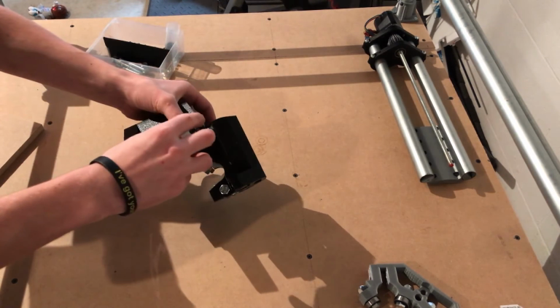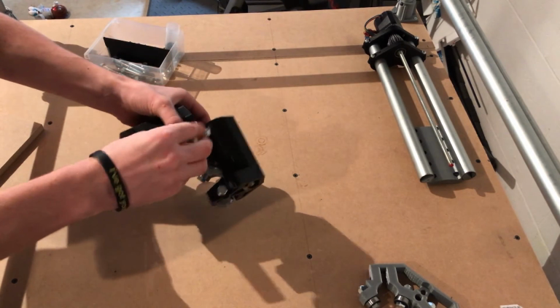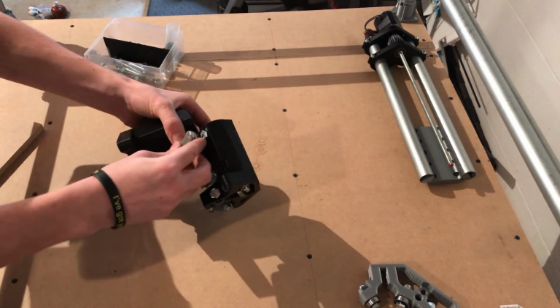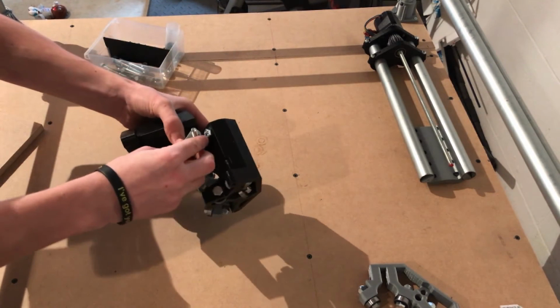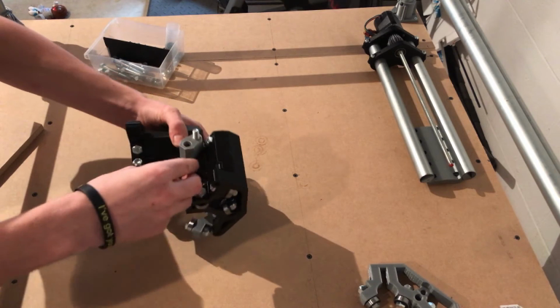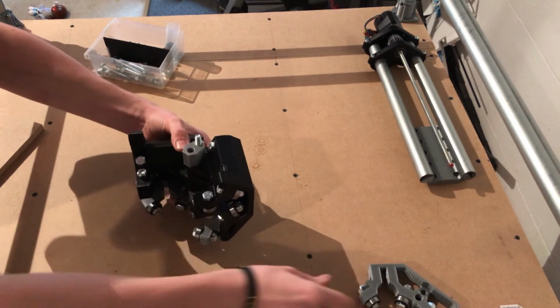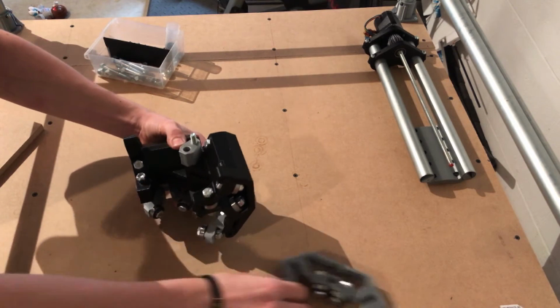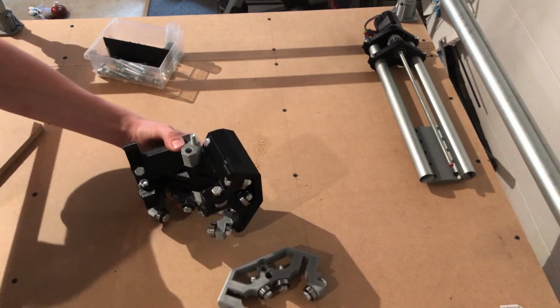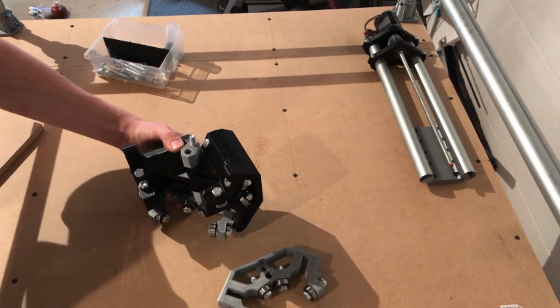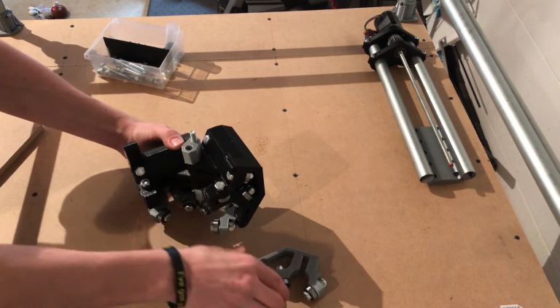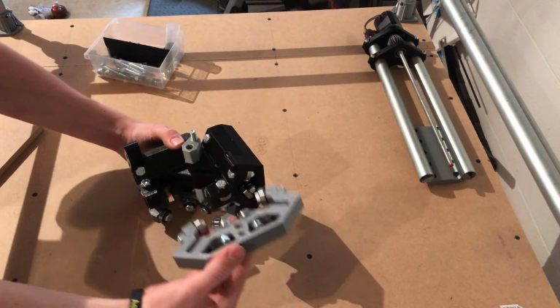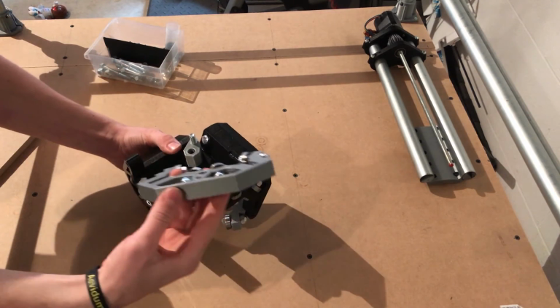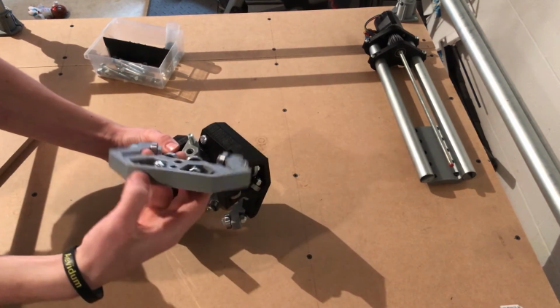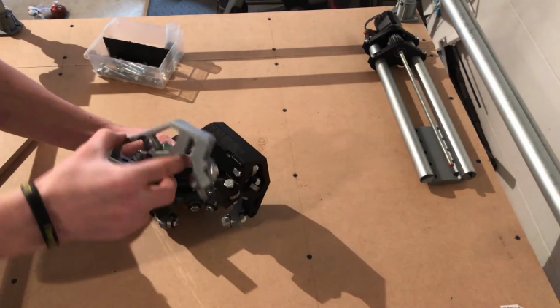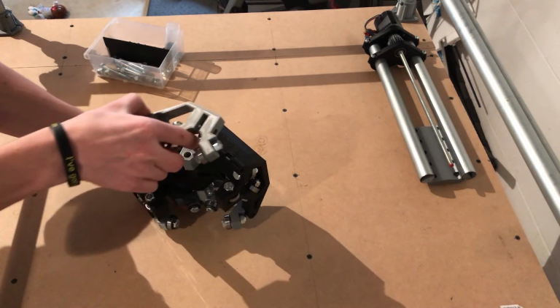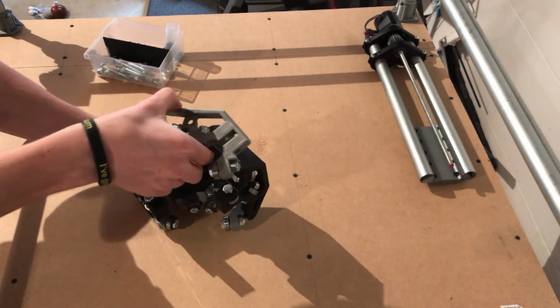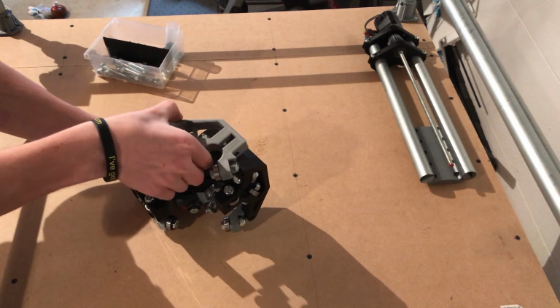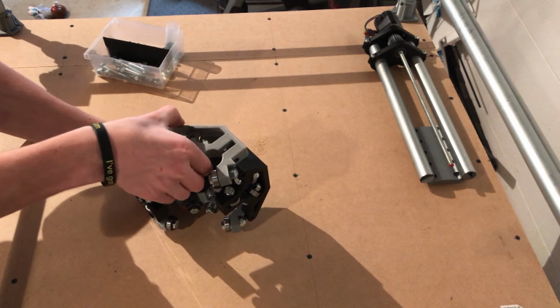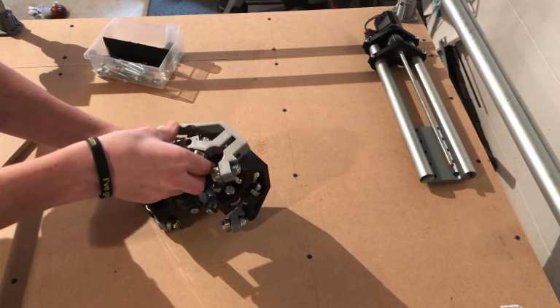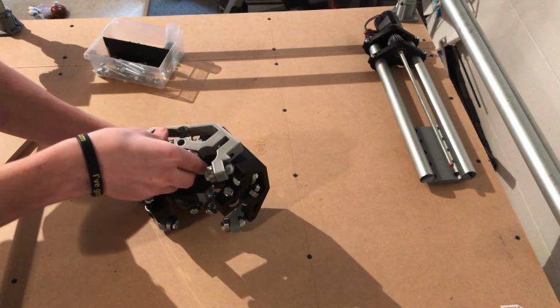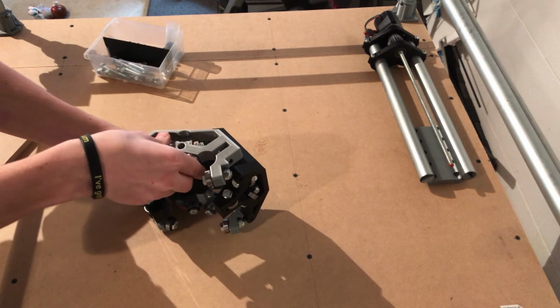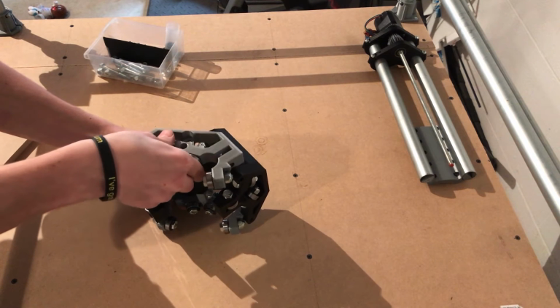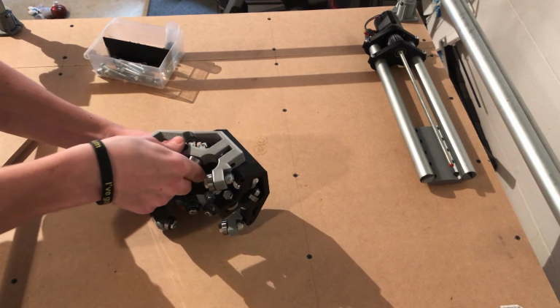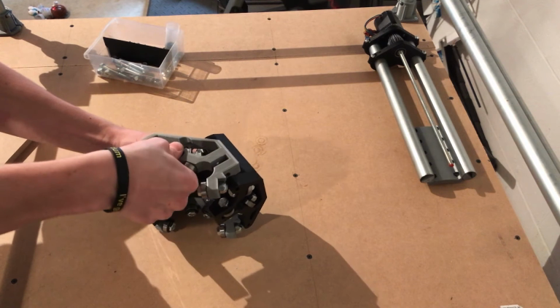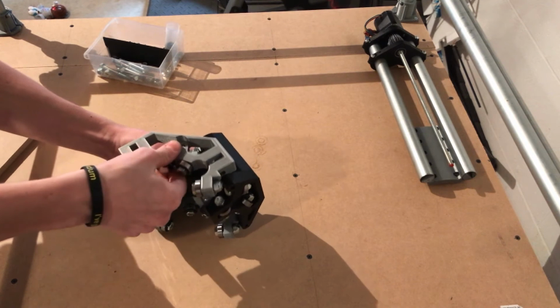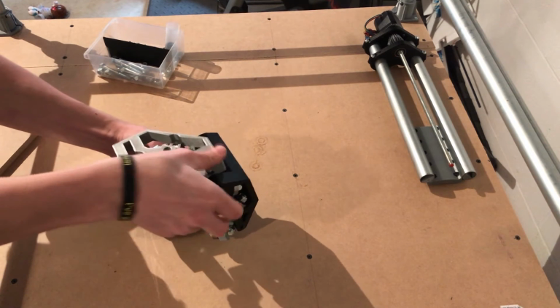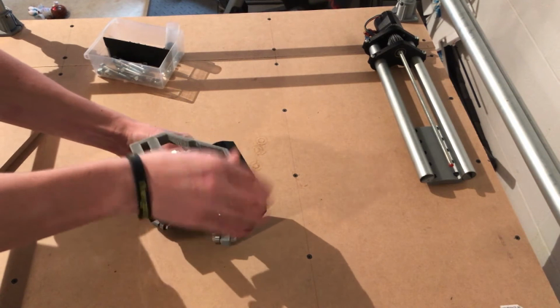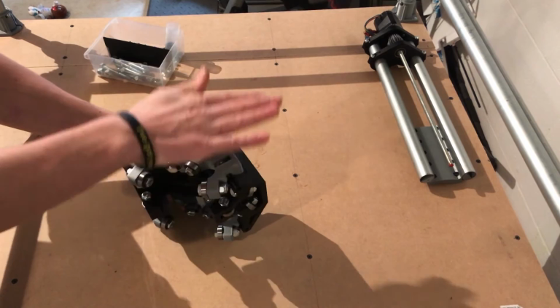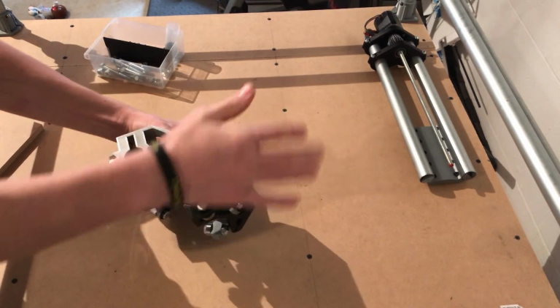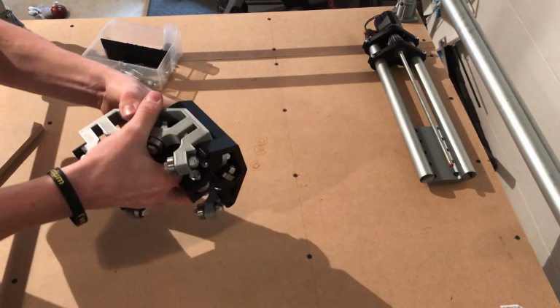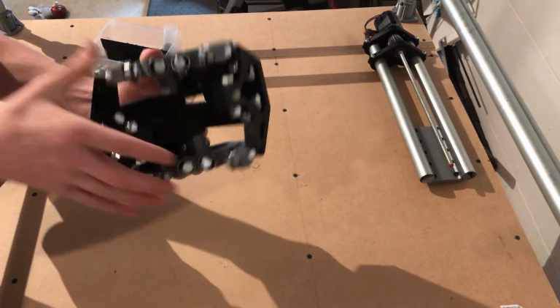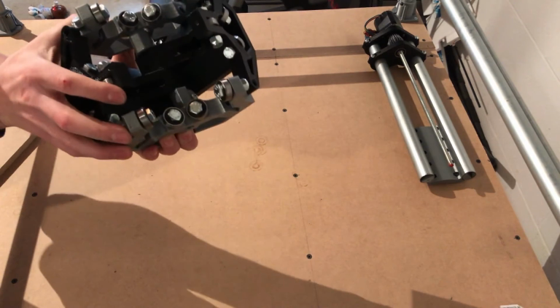Put the small hole over the bolt. Then you're gonna need your other upper assembly — just want to put it on like this. Should be about on.